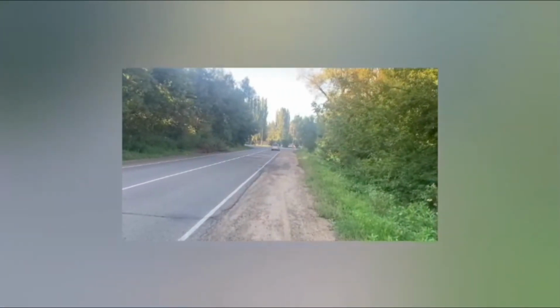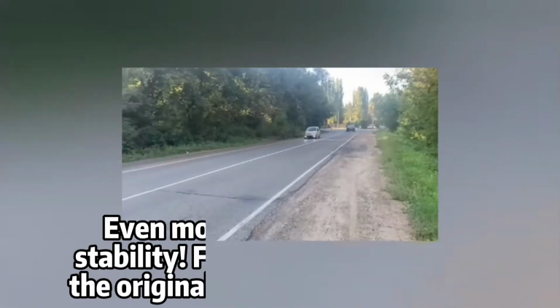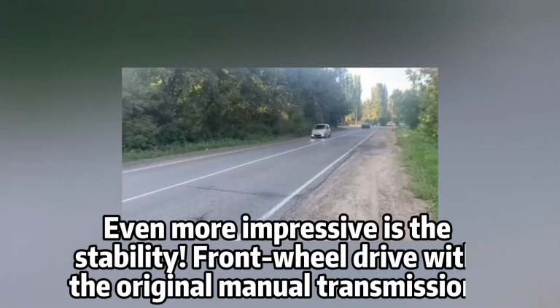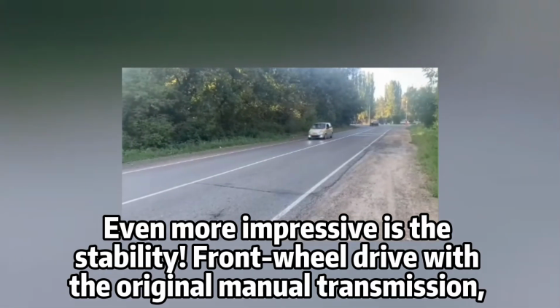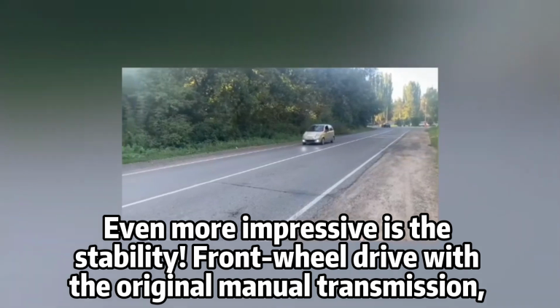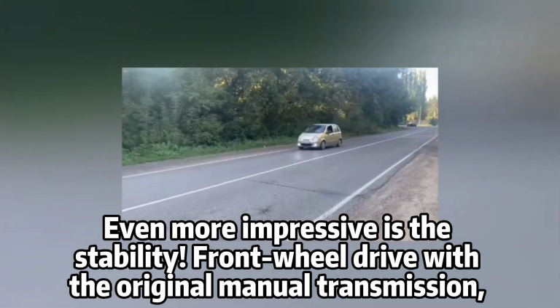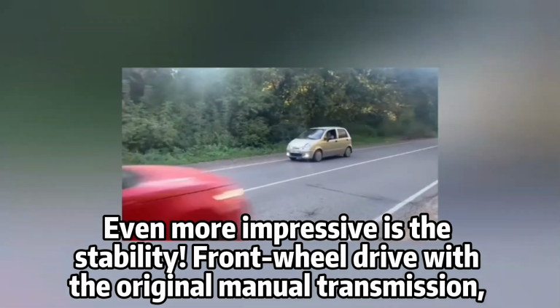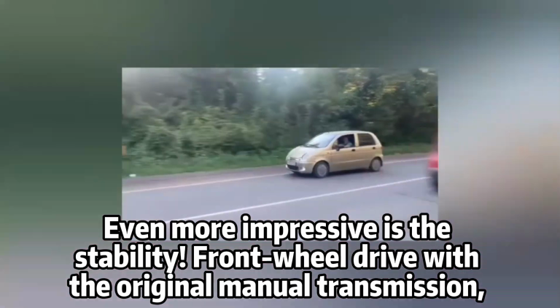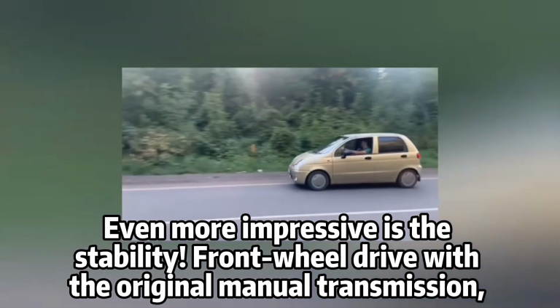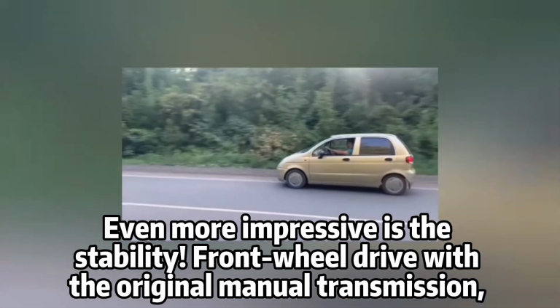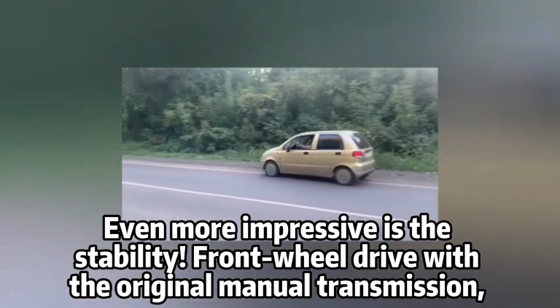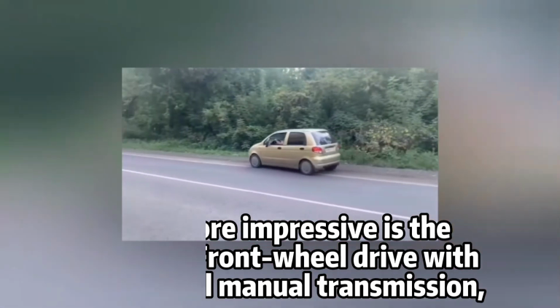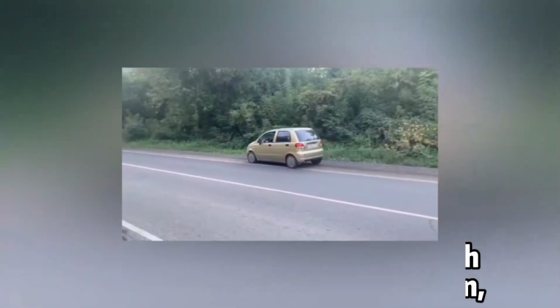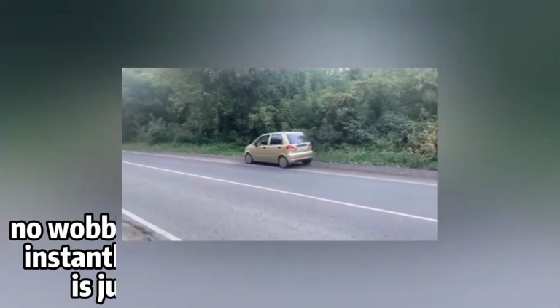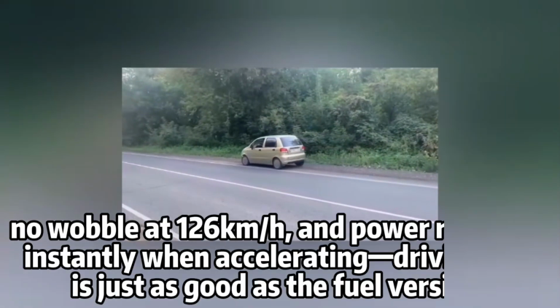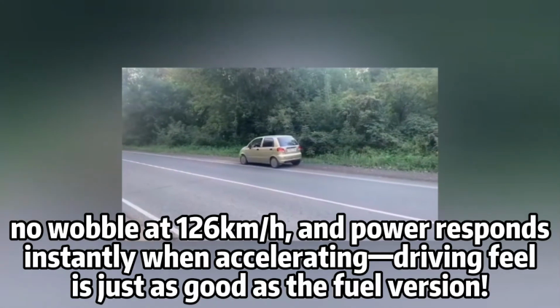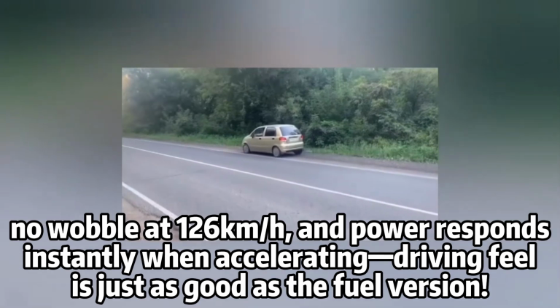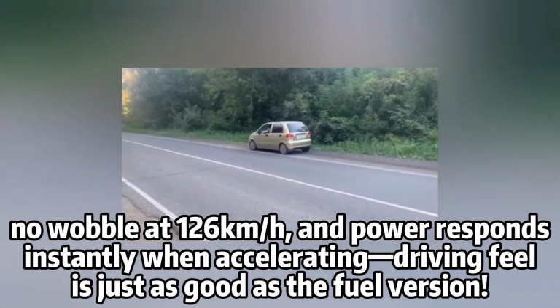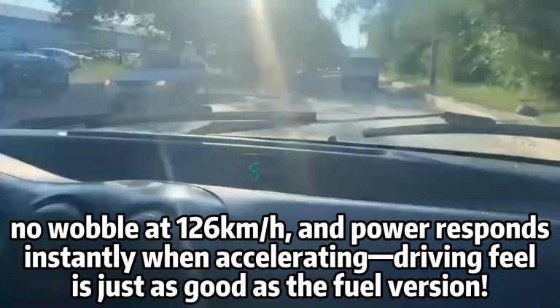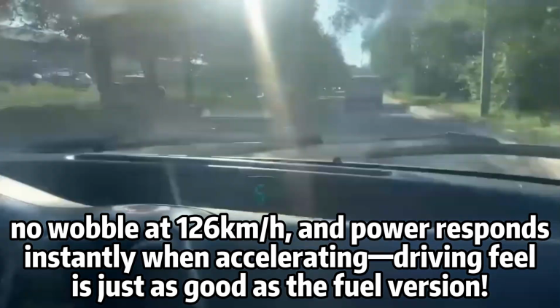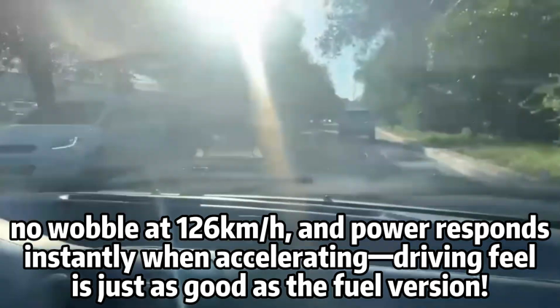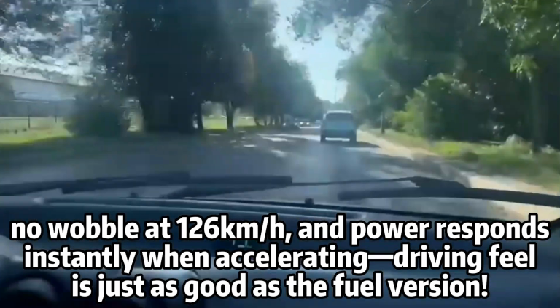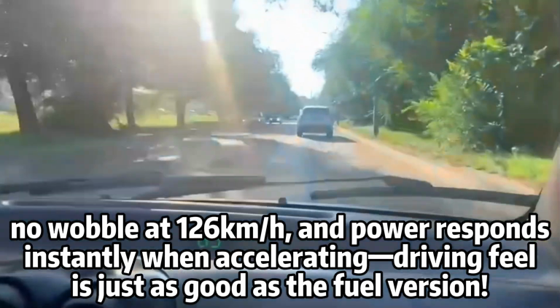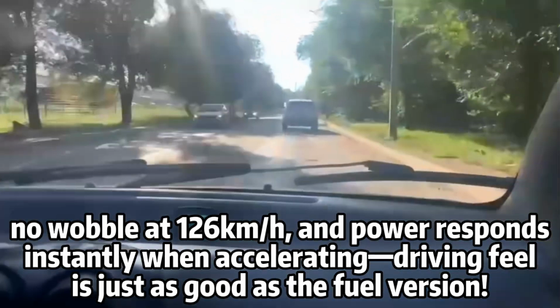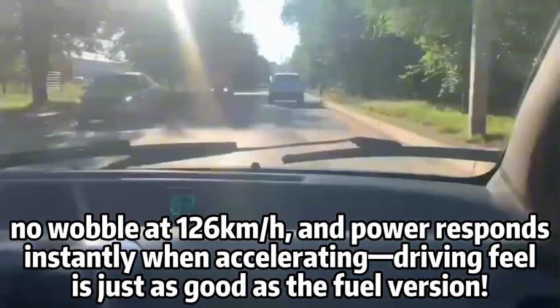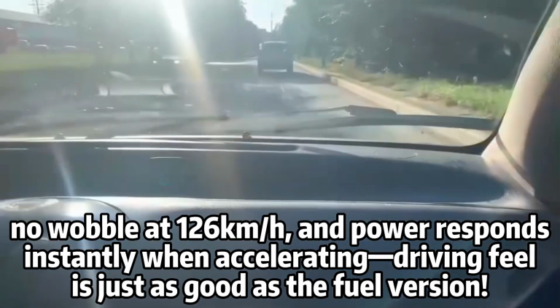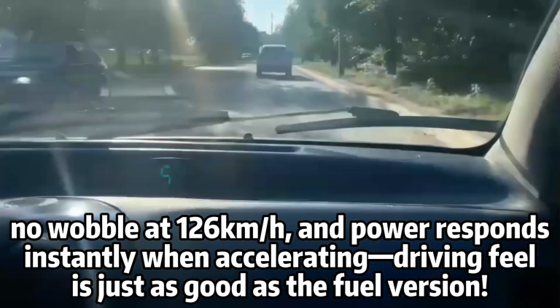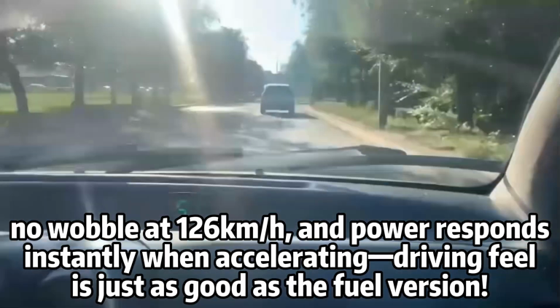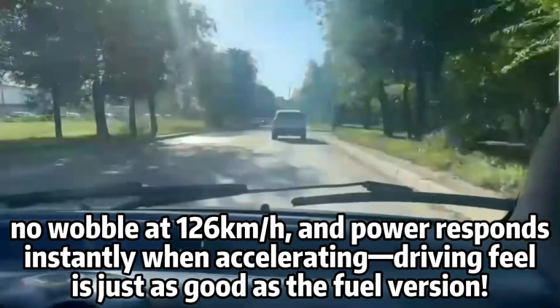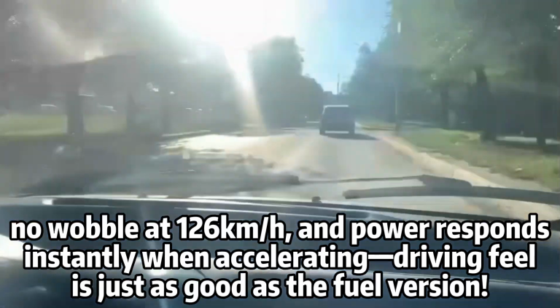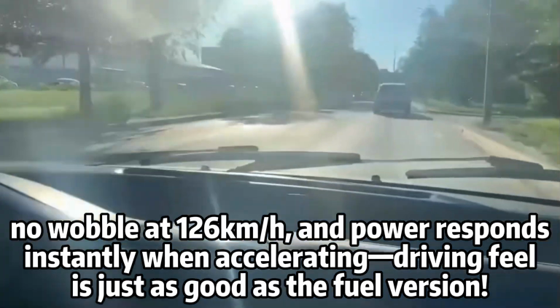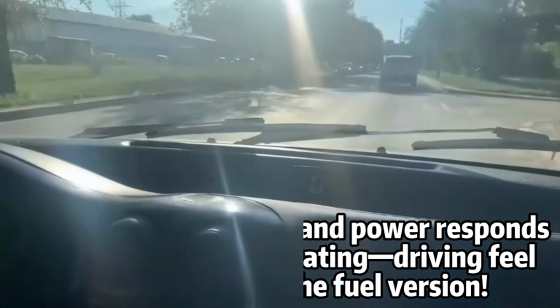Even more impressive is the stability. The front wheel drive works with the original manual transmission — no wobble at 126 kilometers per hour, and power responds instantly when accelerating. The driving feel is just as good as the fuel version.